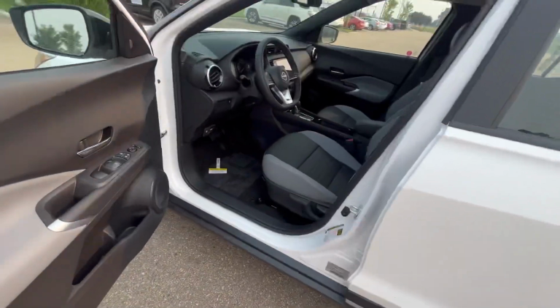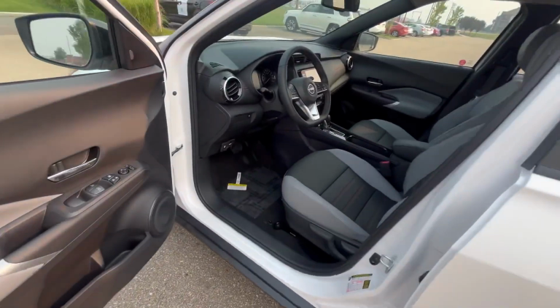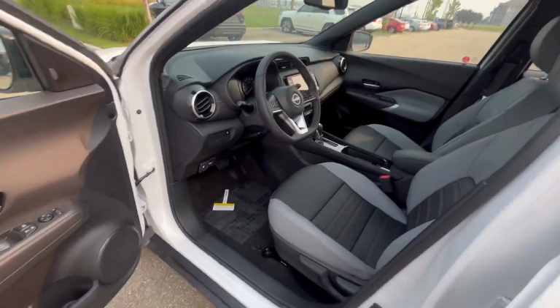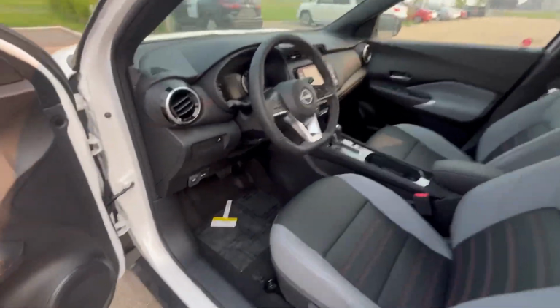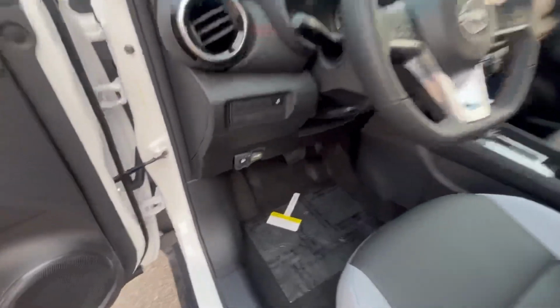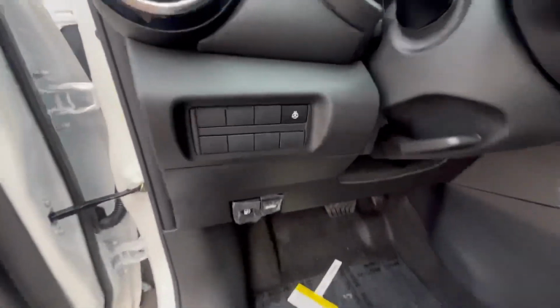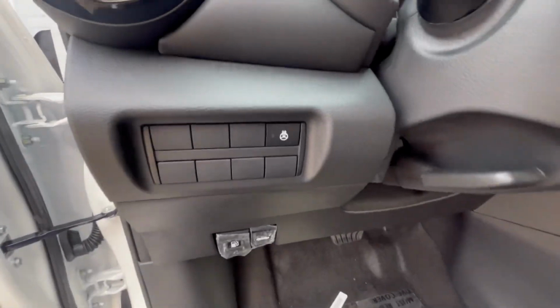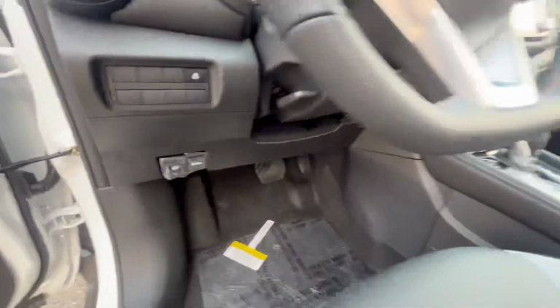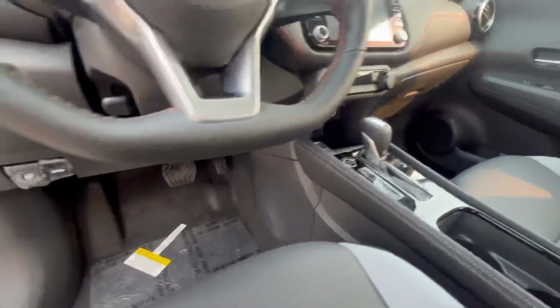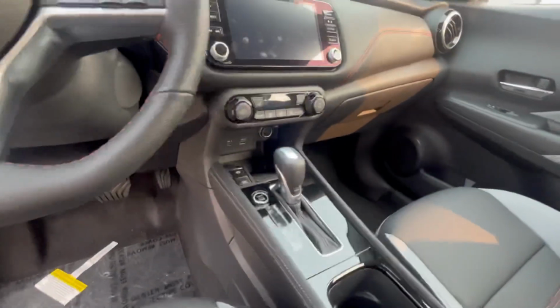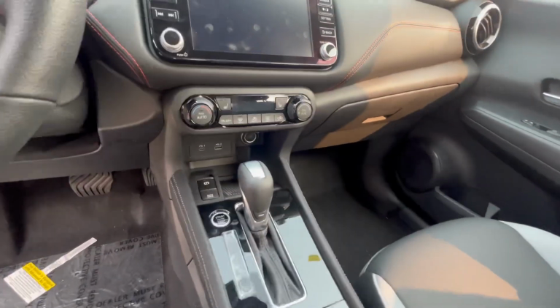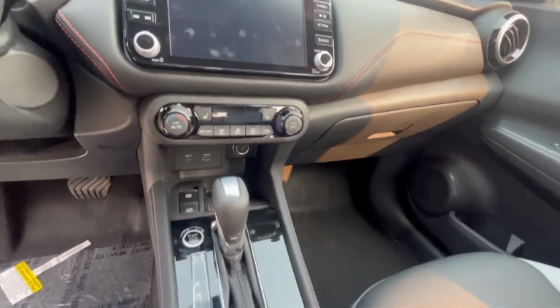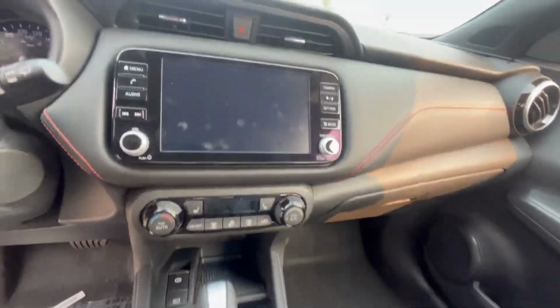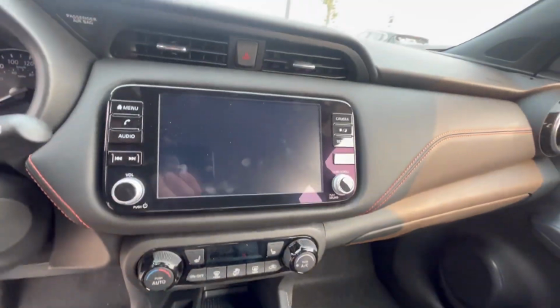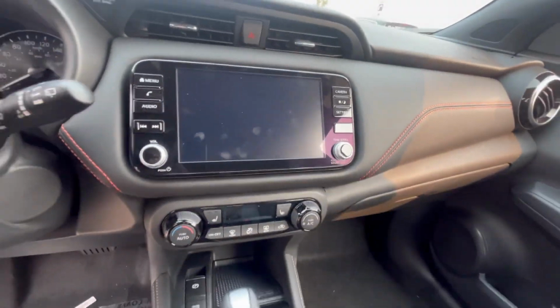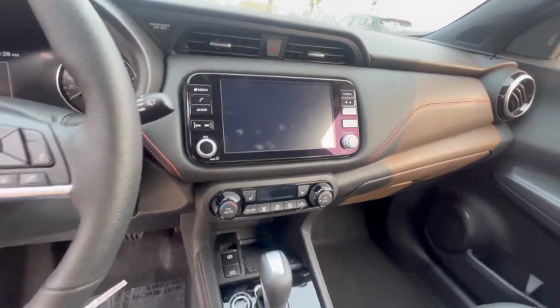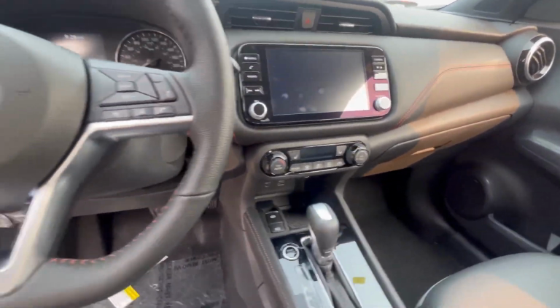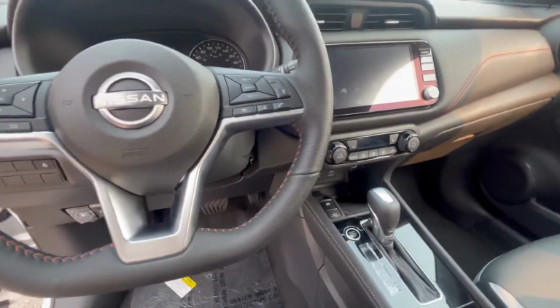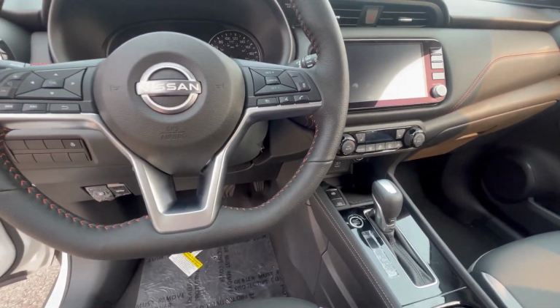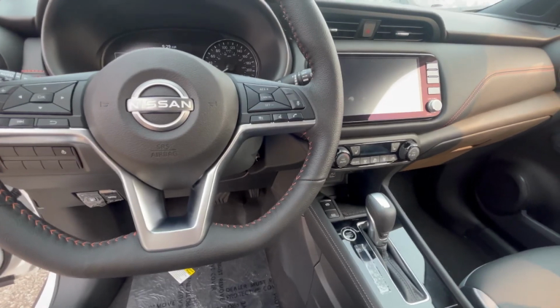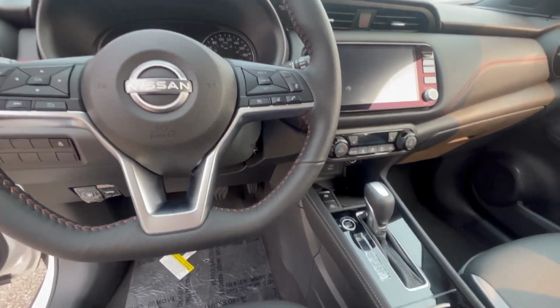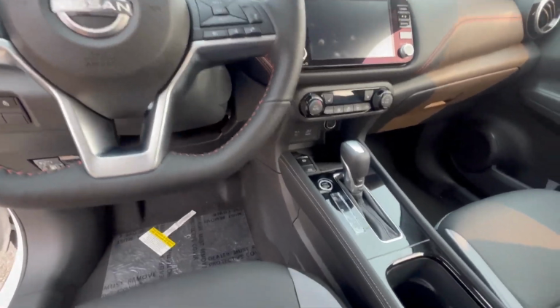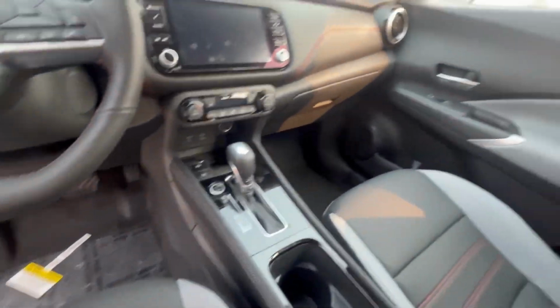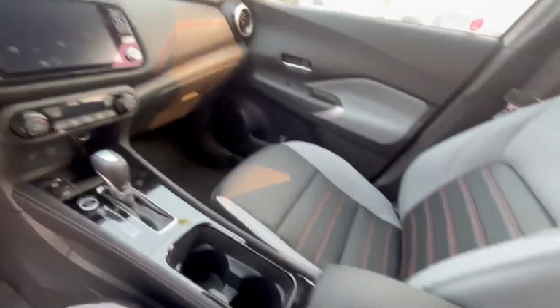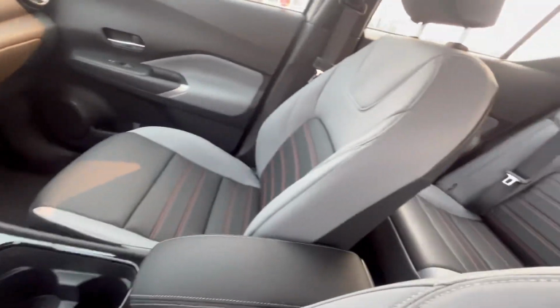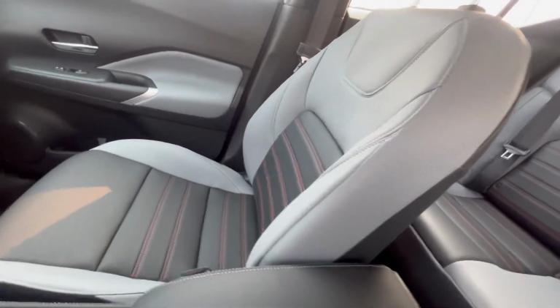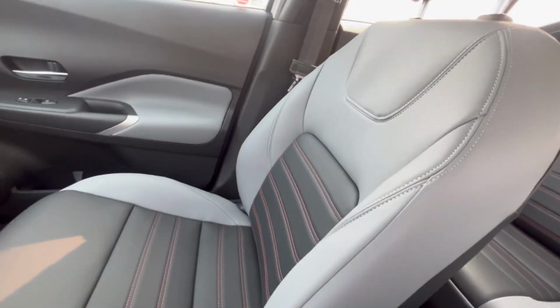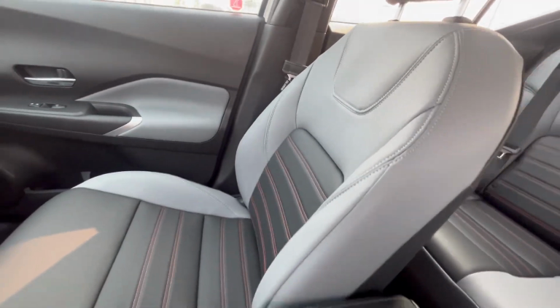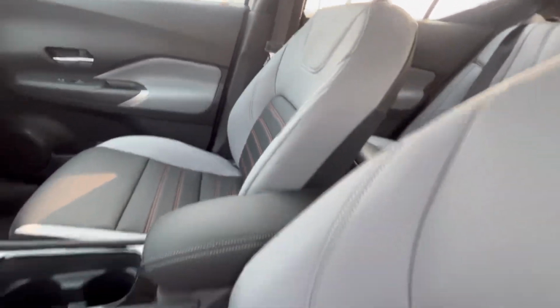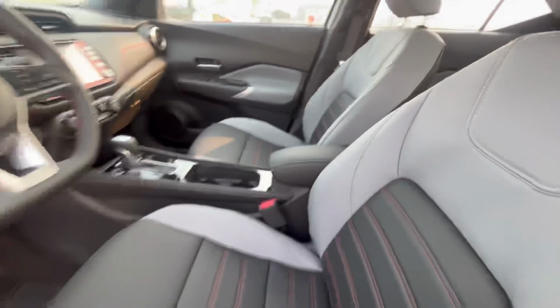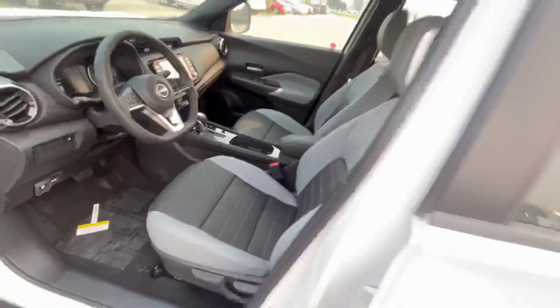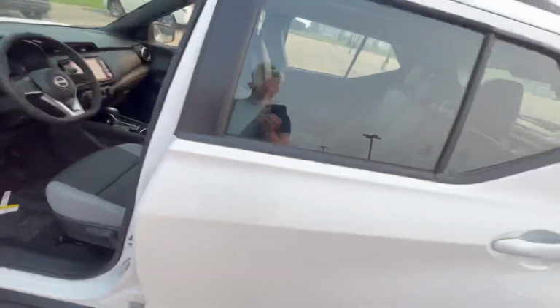It's fully loaded with leather seats, heated steering wheel right here as you can see, heated seats, Apple CarPlay, Android Auto, and a beautiful touchscreen display in the middle. You have the adaptive cruise control and beautiful sports stitching inside.